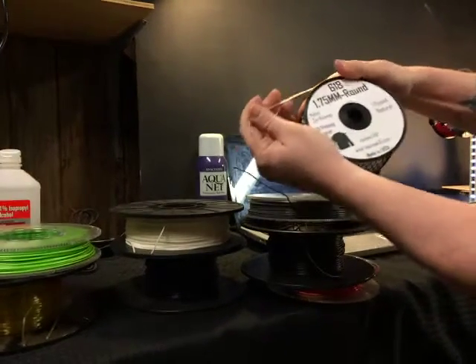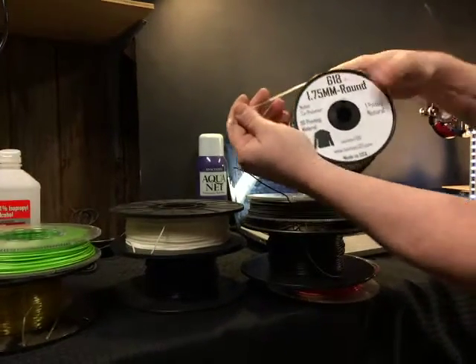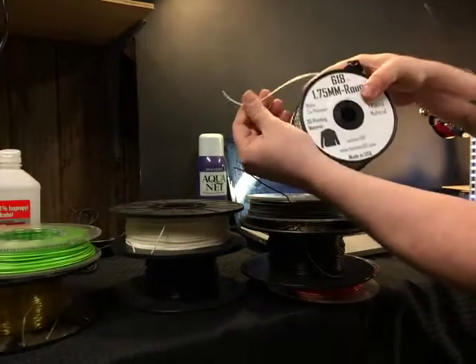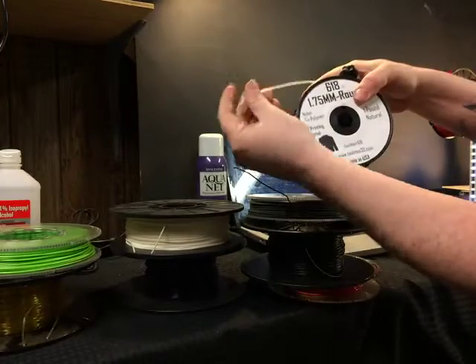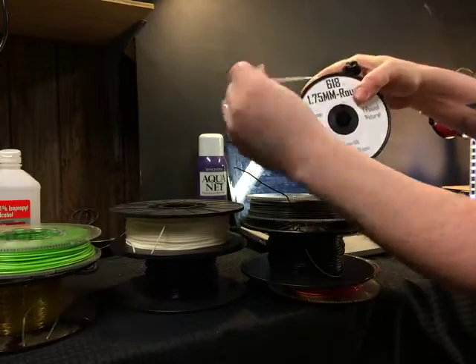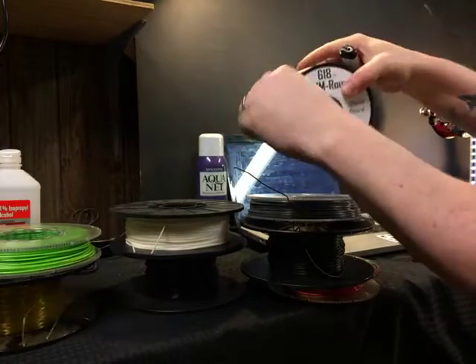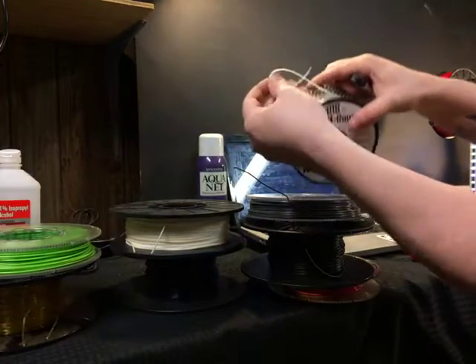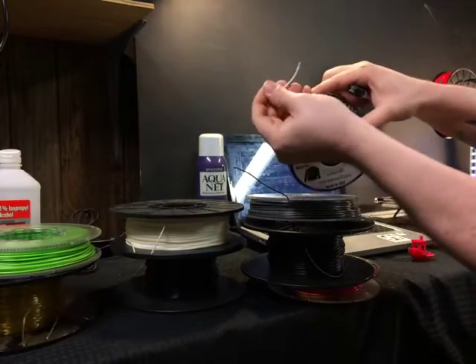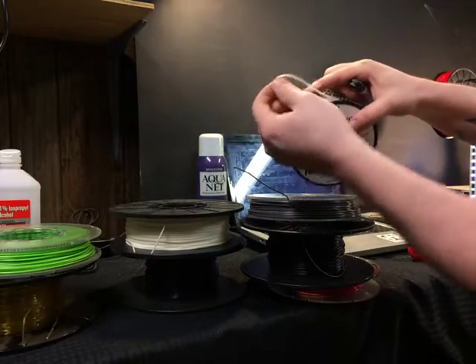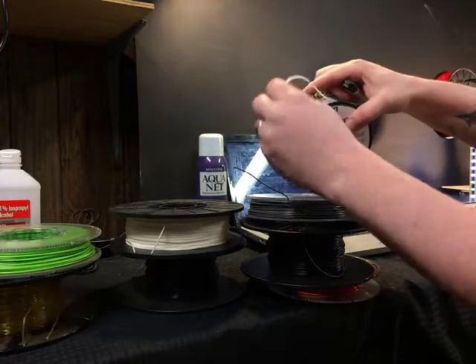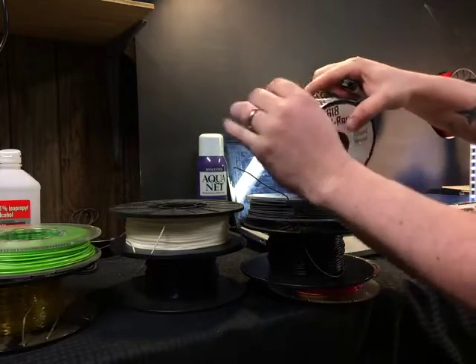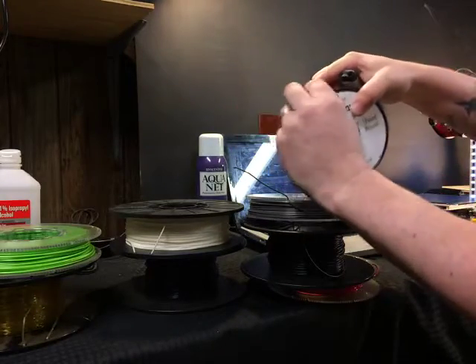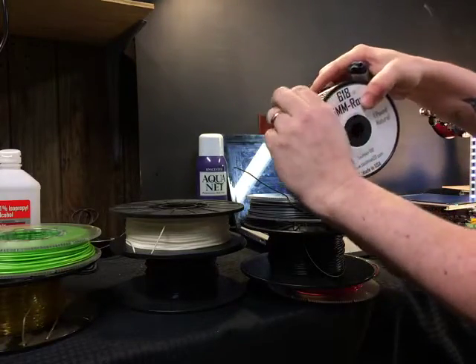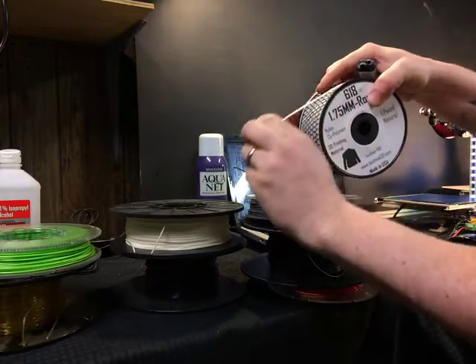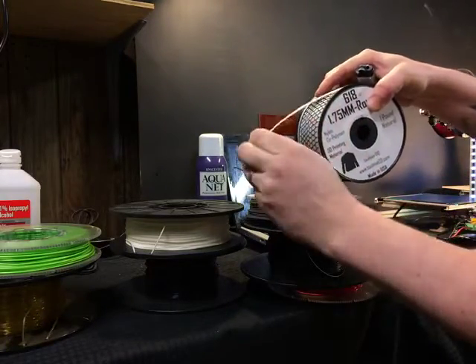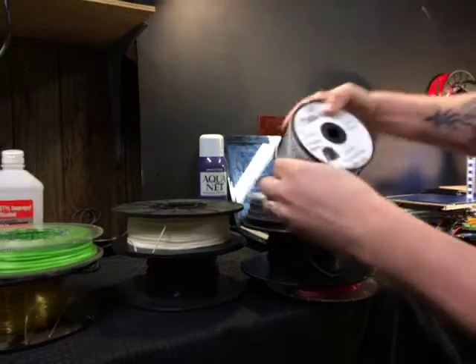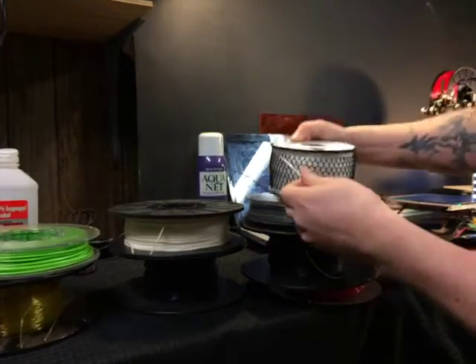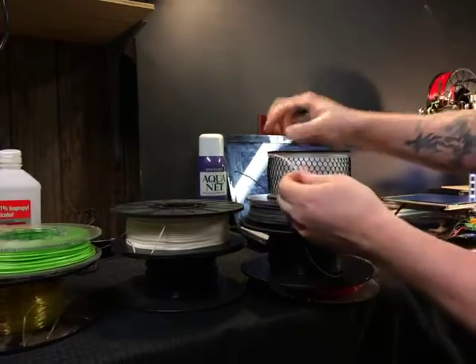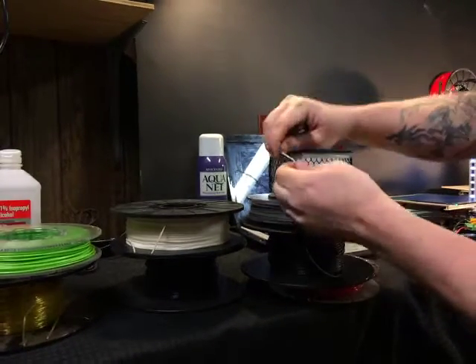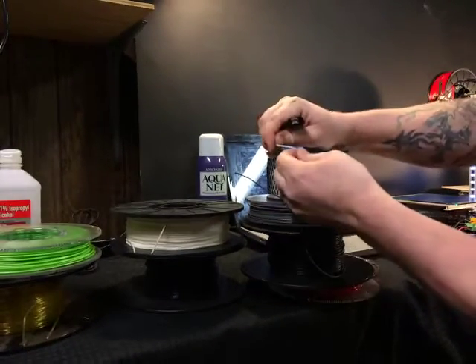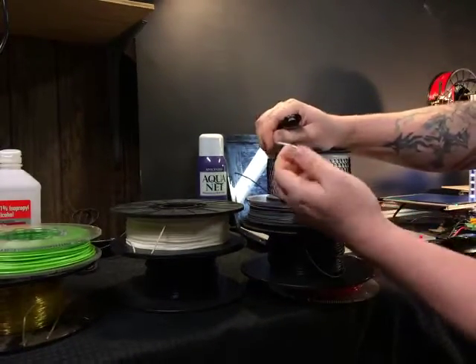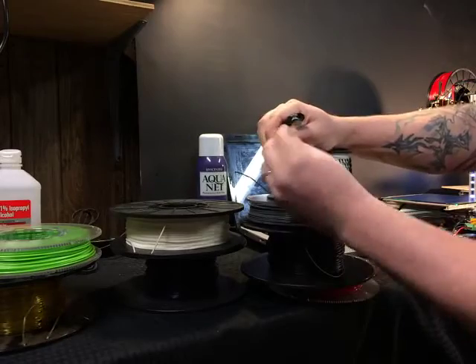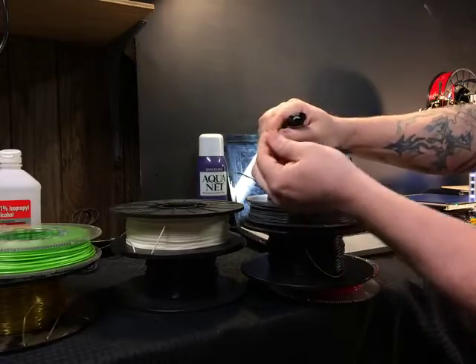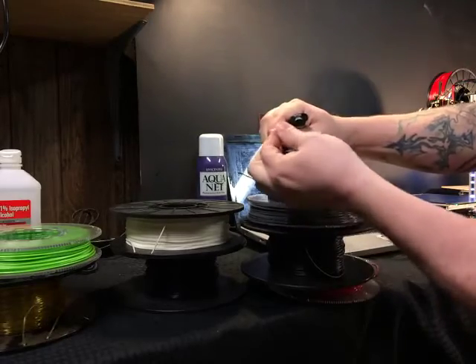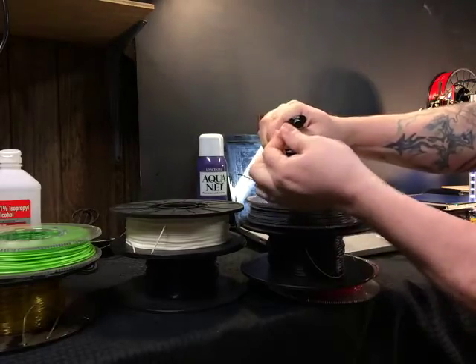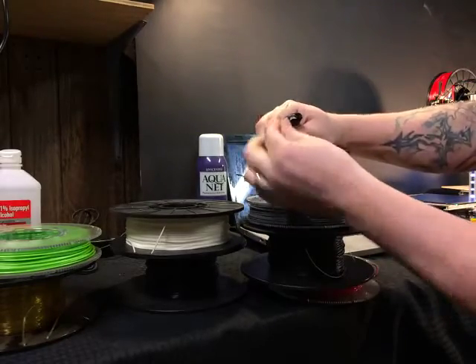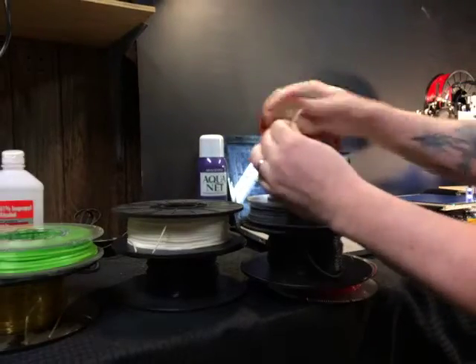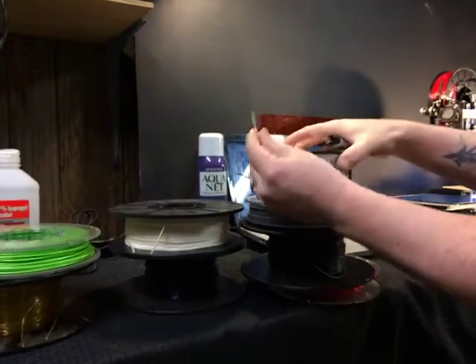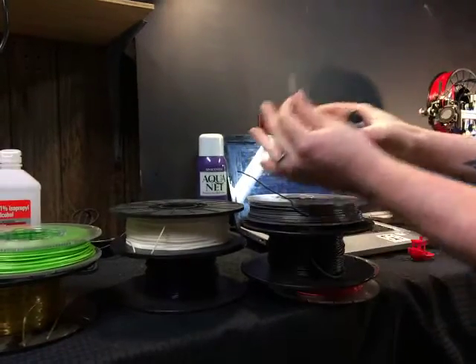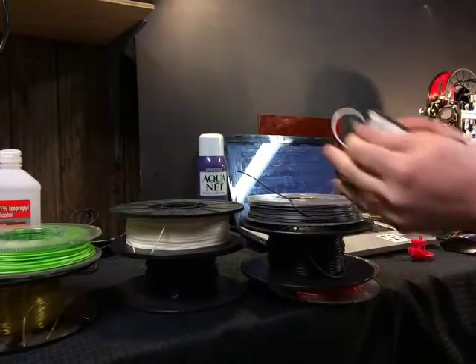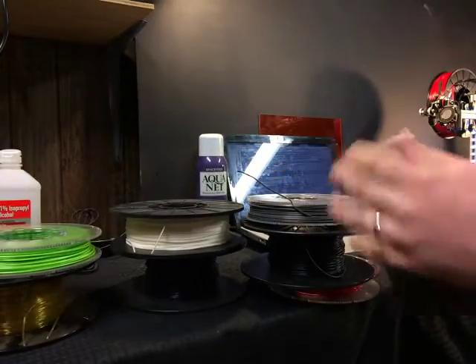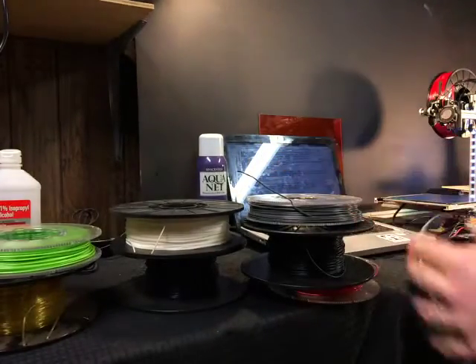Next up is nylon. This is a 618 nylon — it's pretty flexible but also super slick and super durable. Nylon is some of the toughest material that you can get.